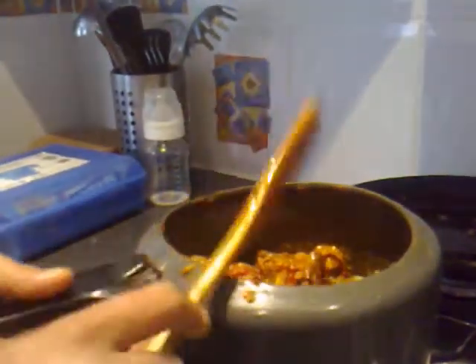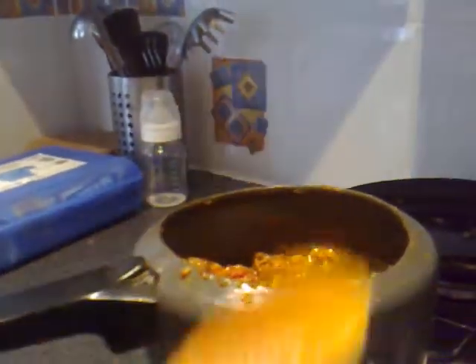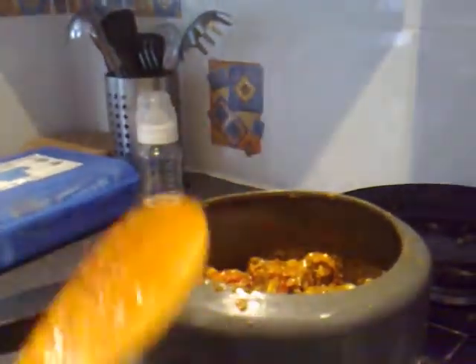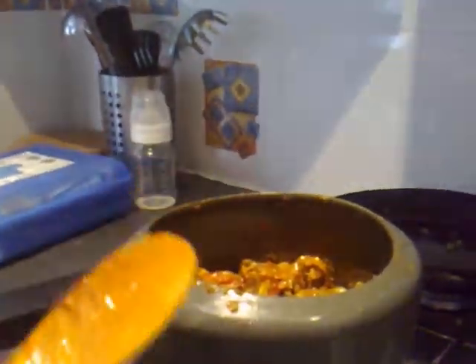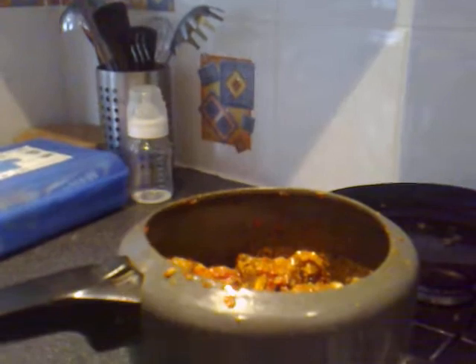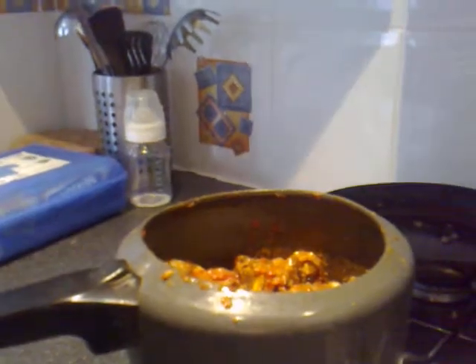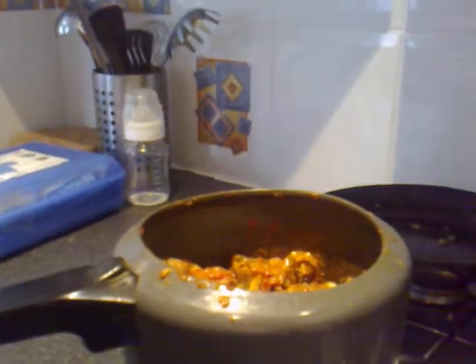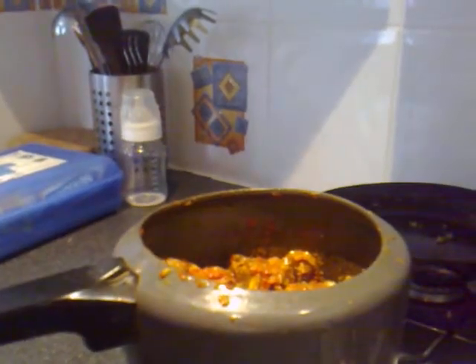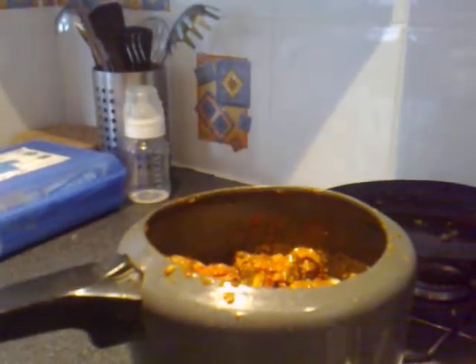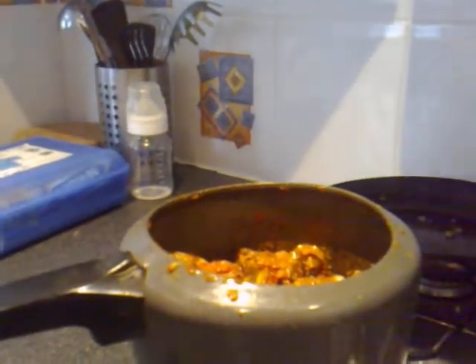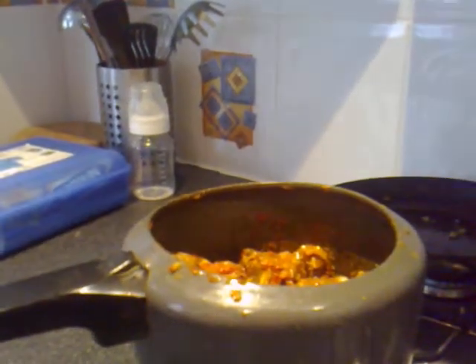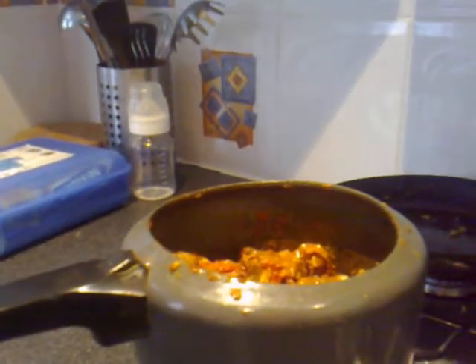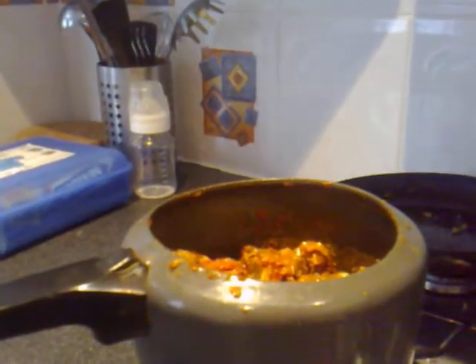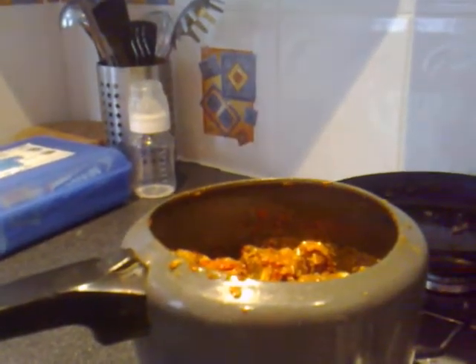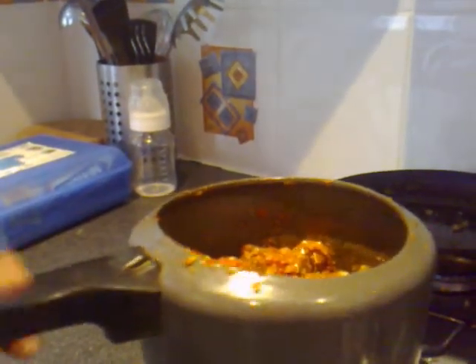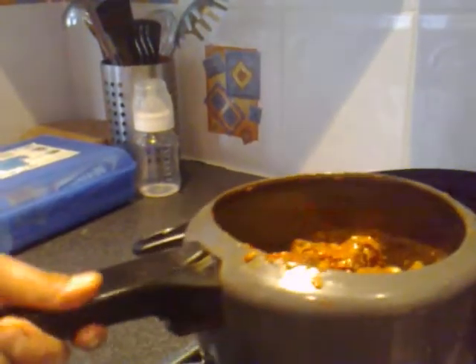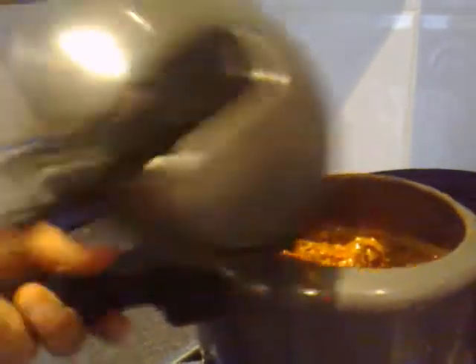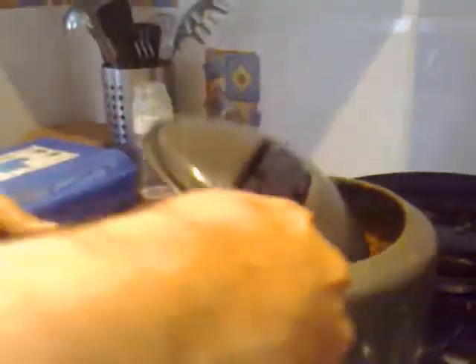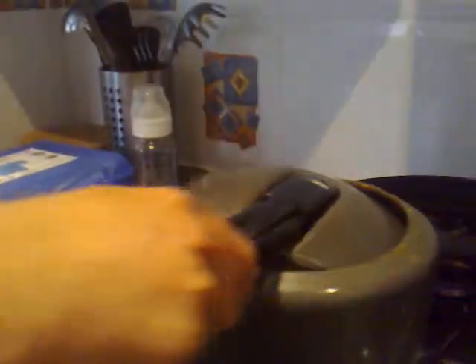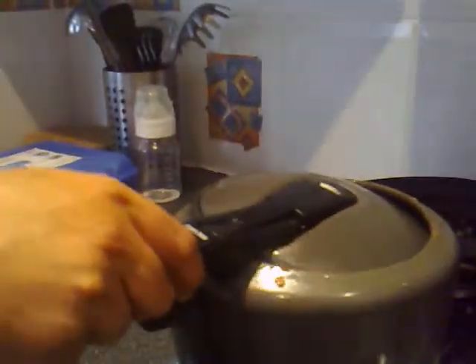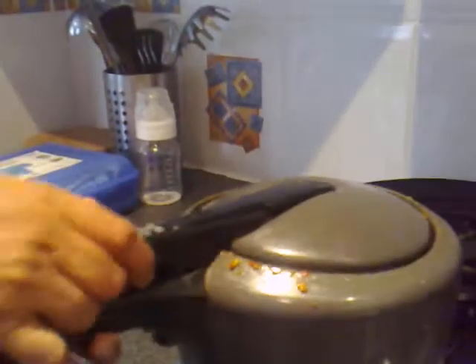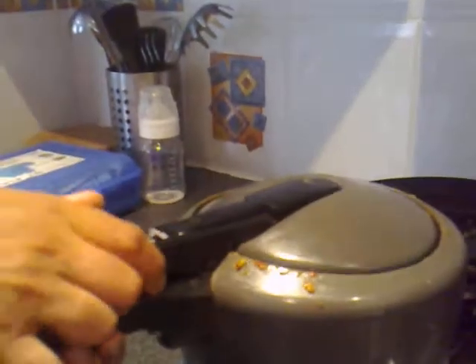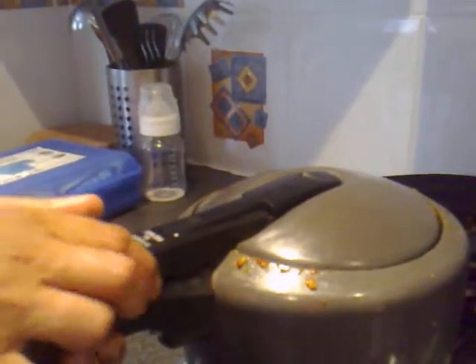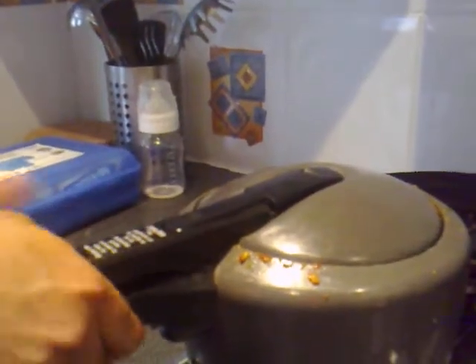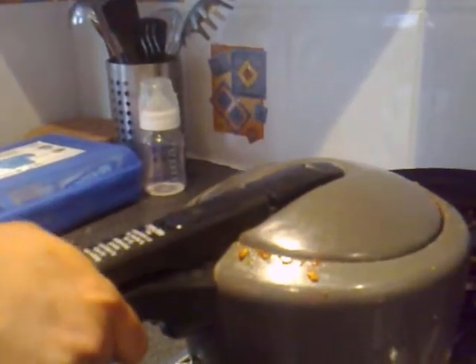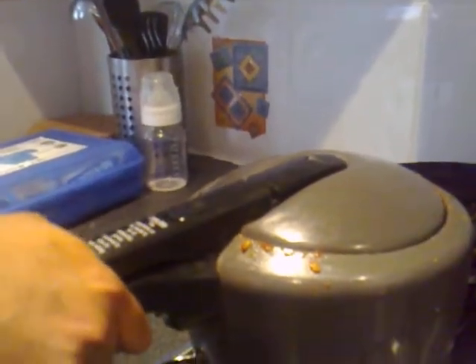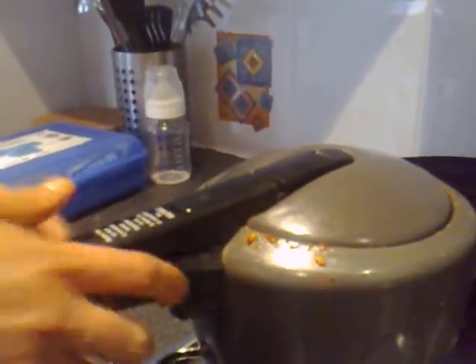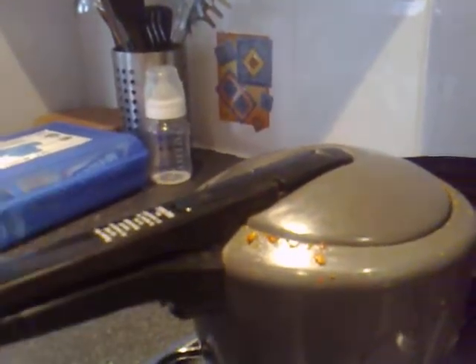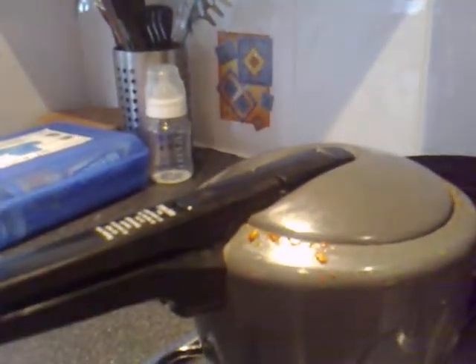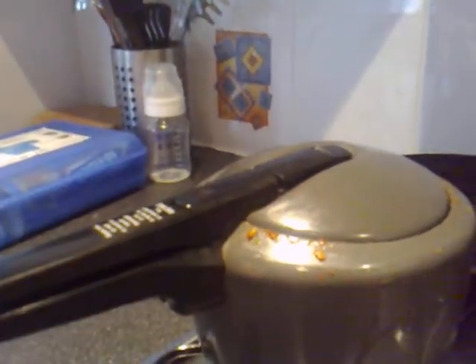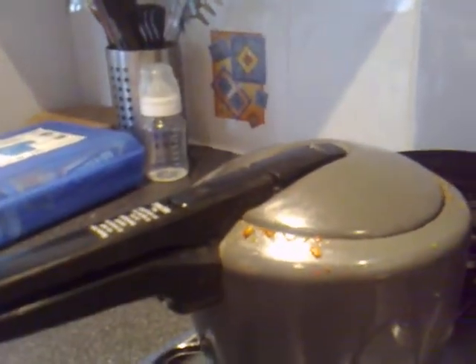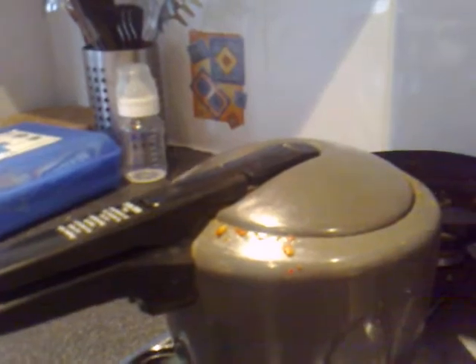Because I'm cooking in a pressure cooker, I'll put the lid on and give it about five pressures, and then it will be ready to eat.